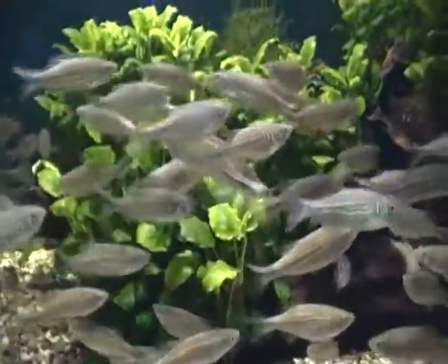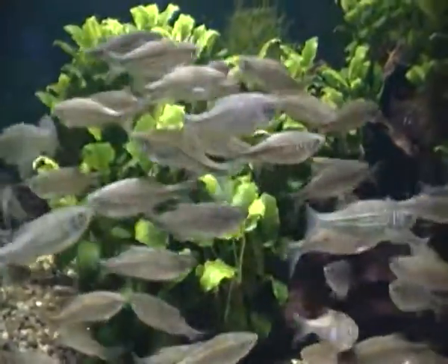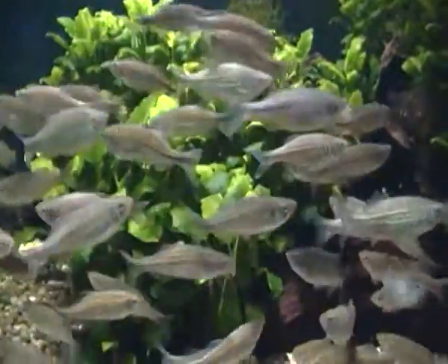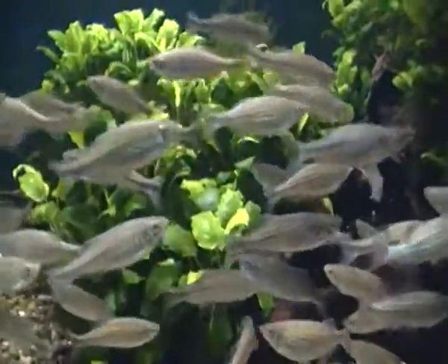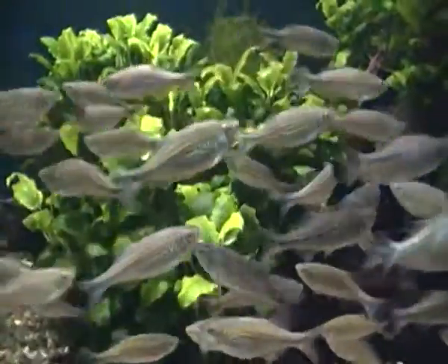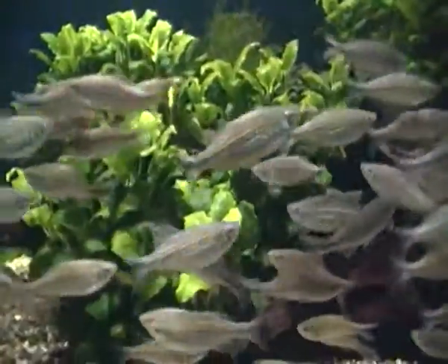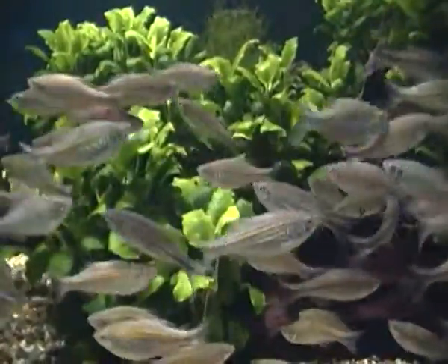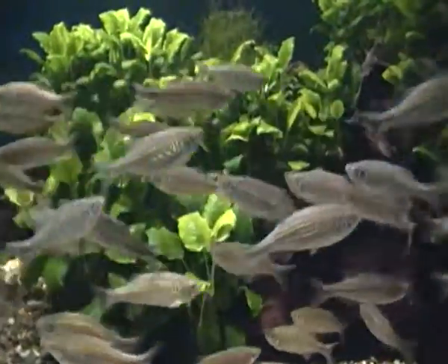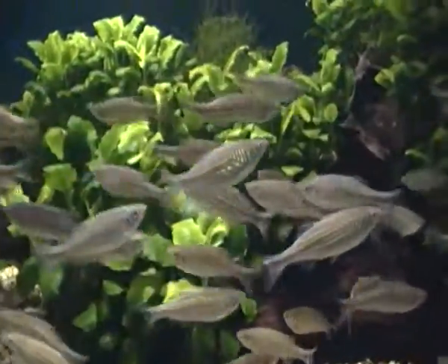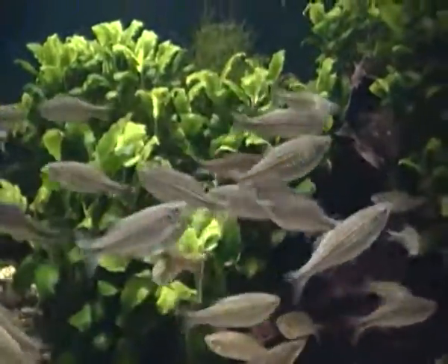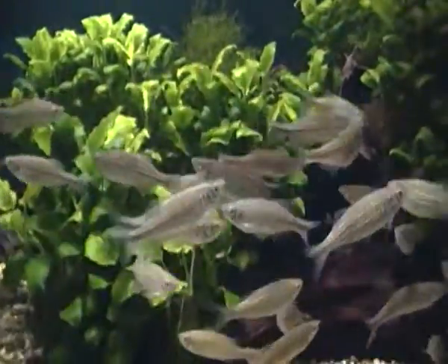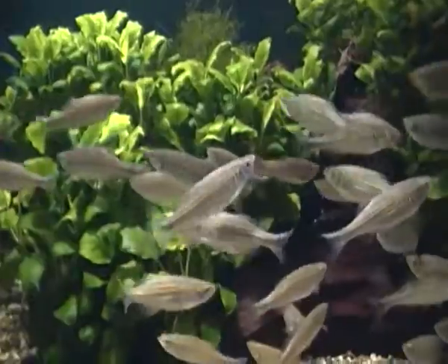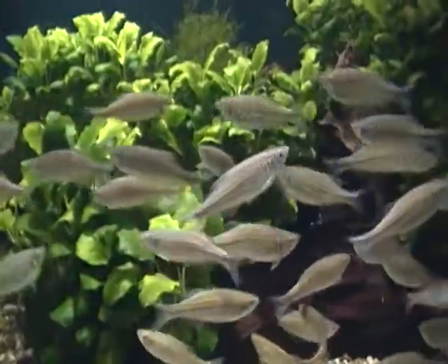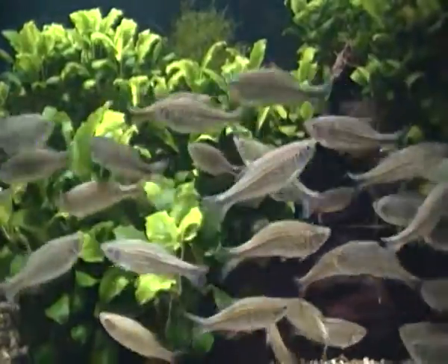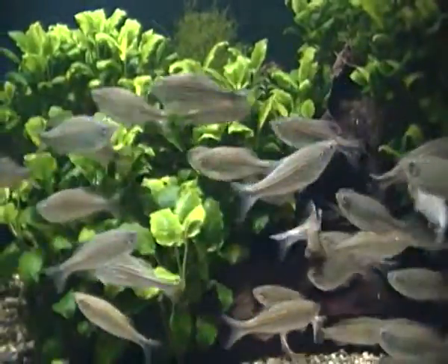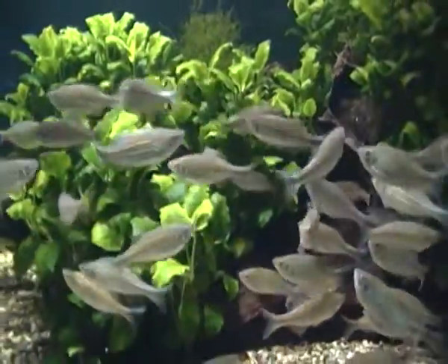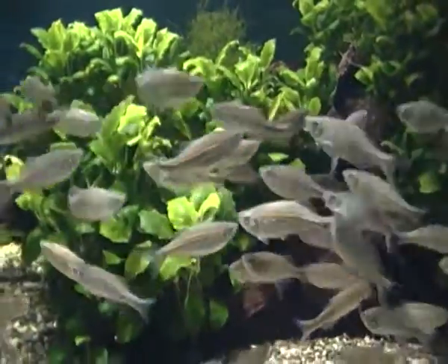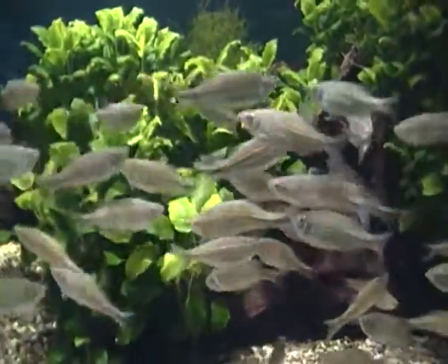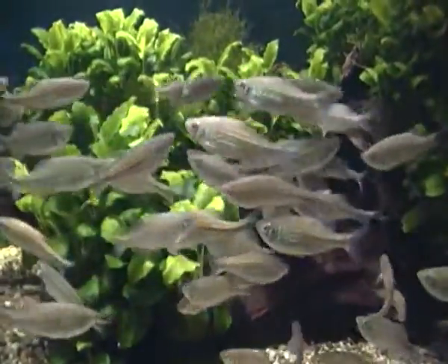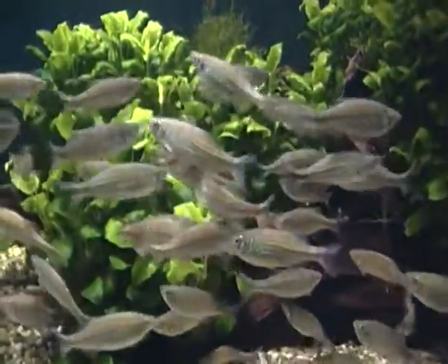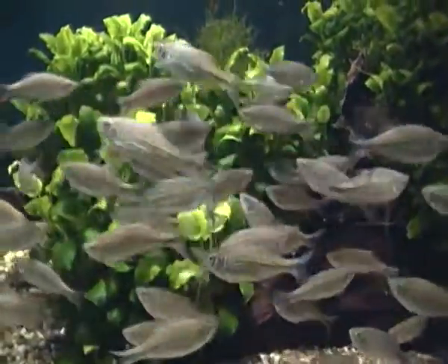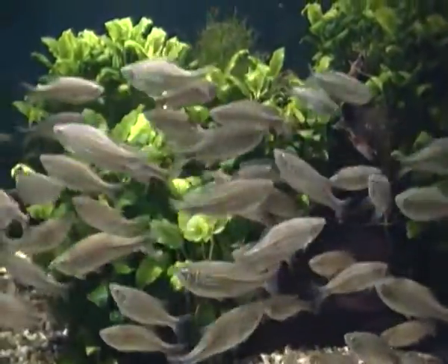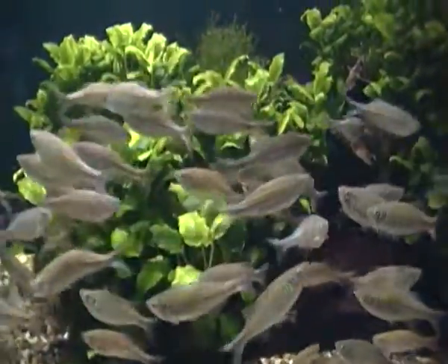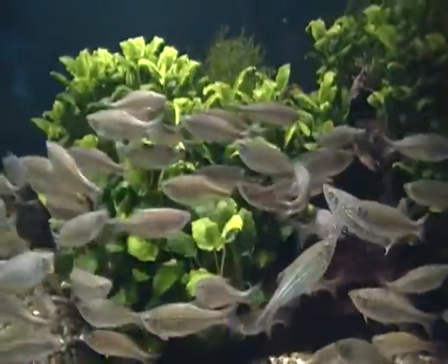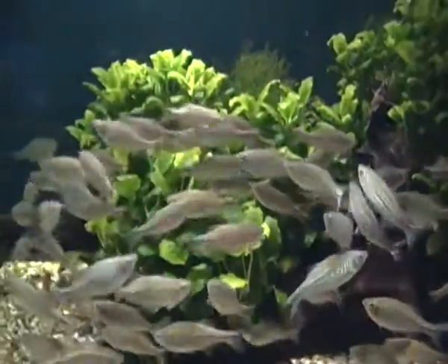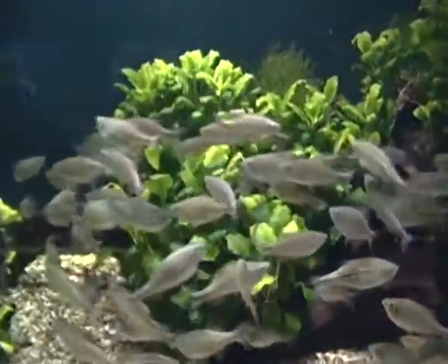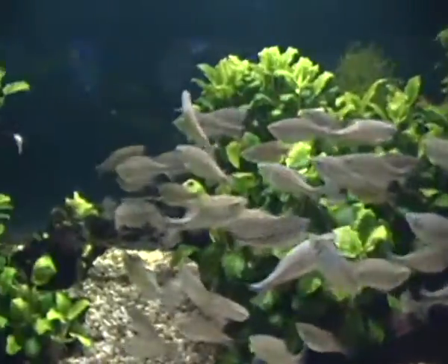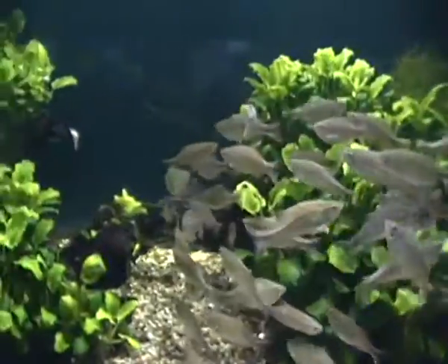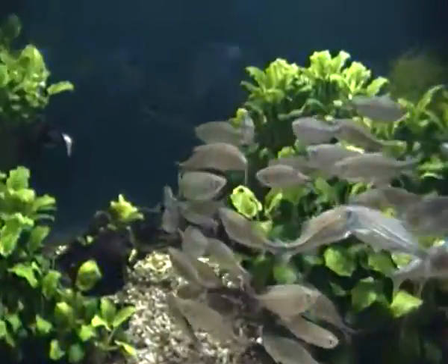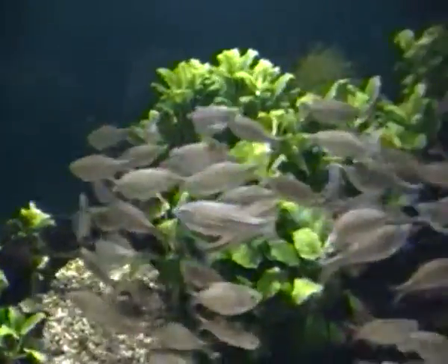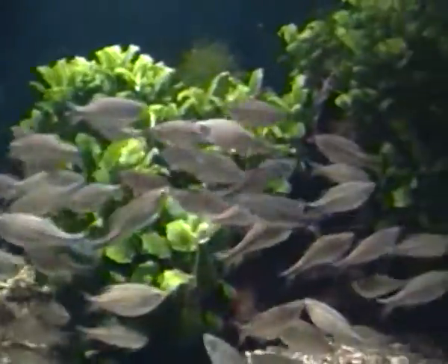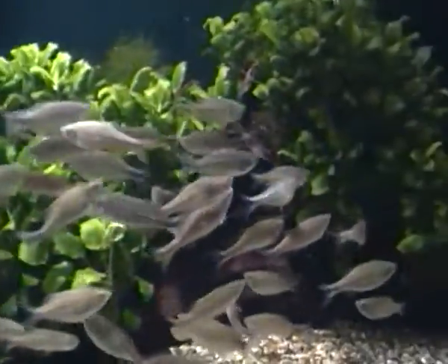Hello again, I'm still in the aquarium and this time I'm filming a big school of giant danios. As you can see, there's a load of them in this tank.